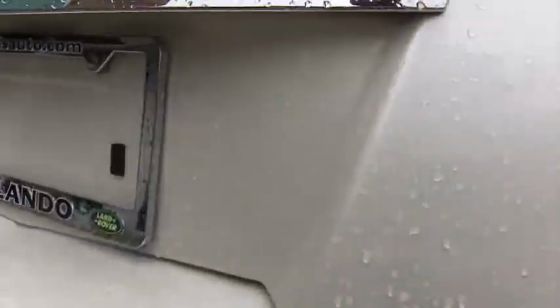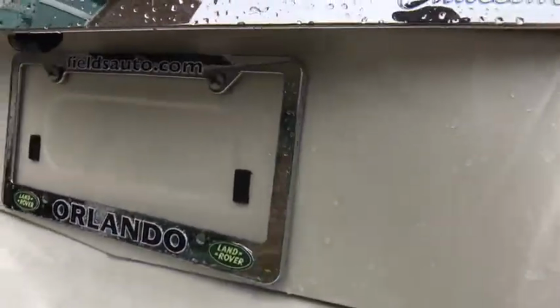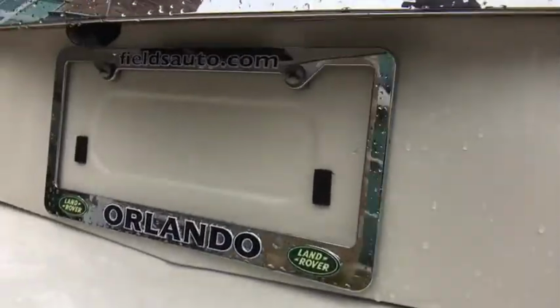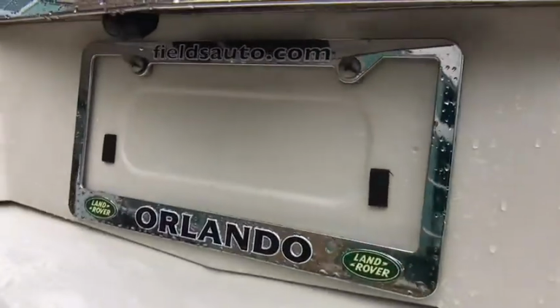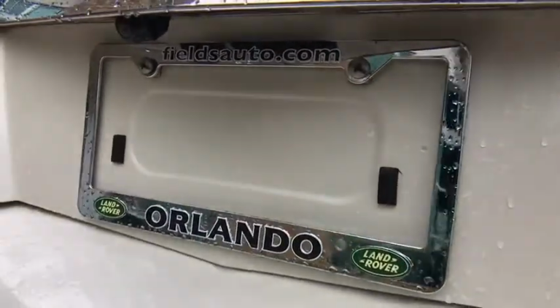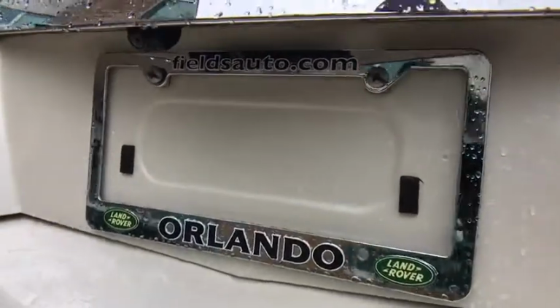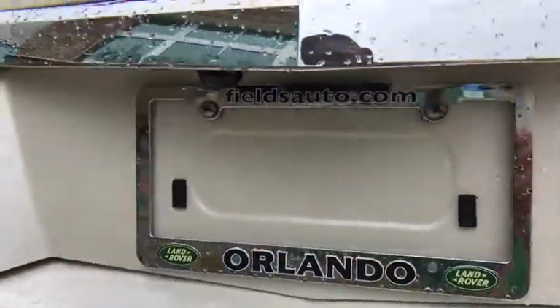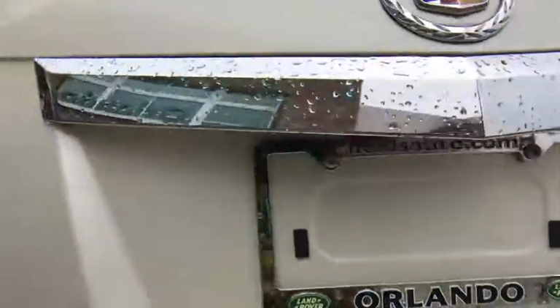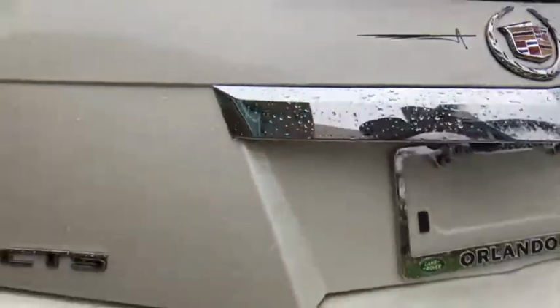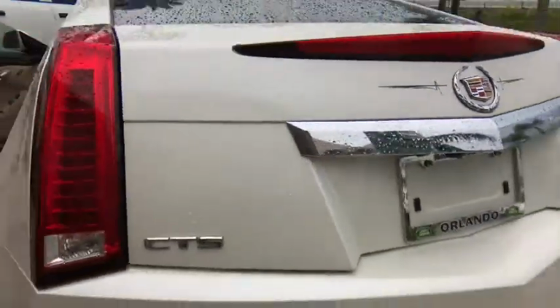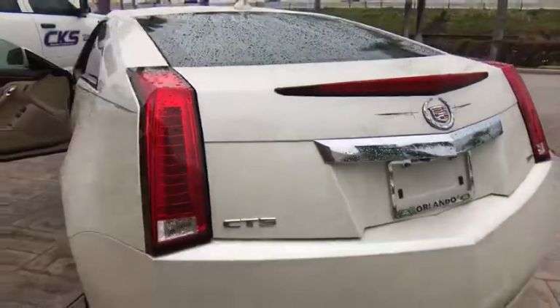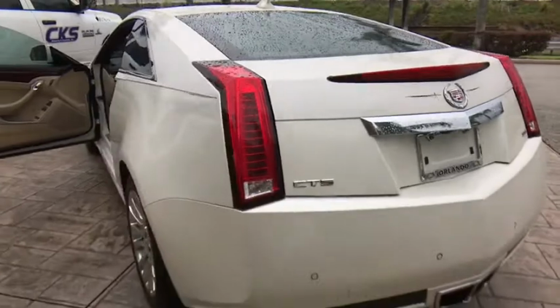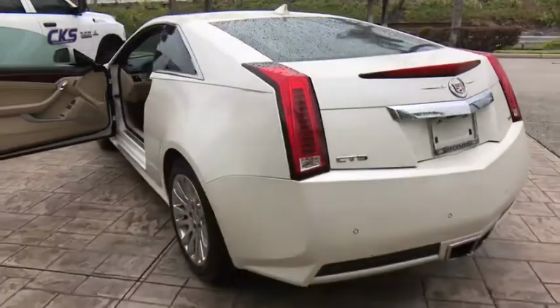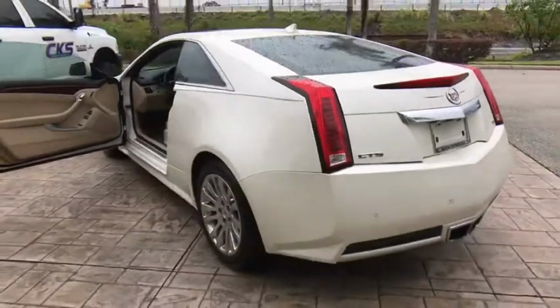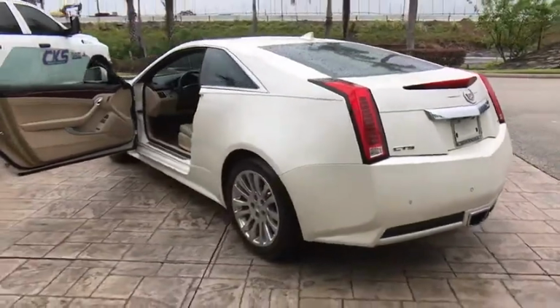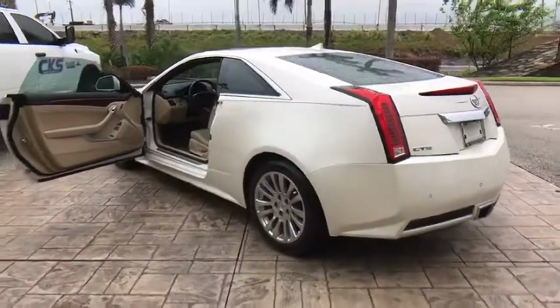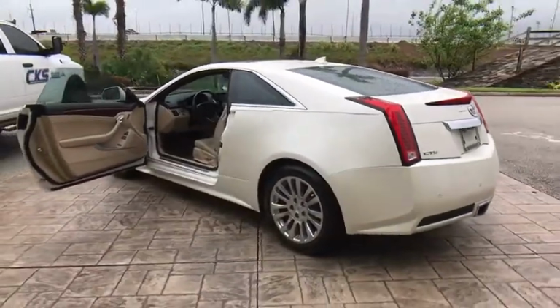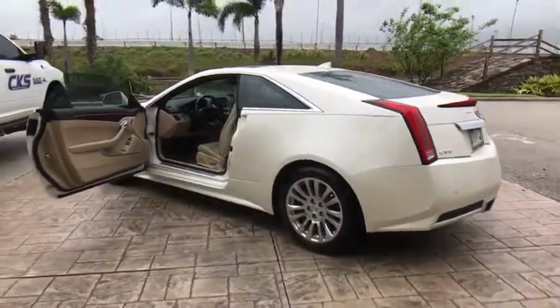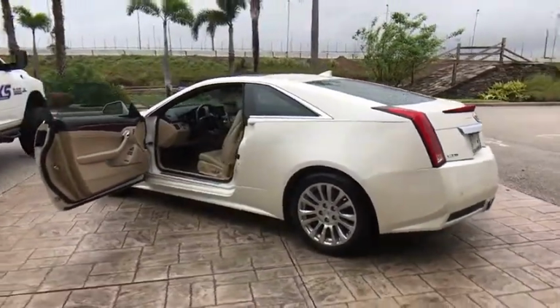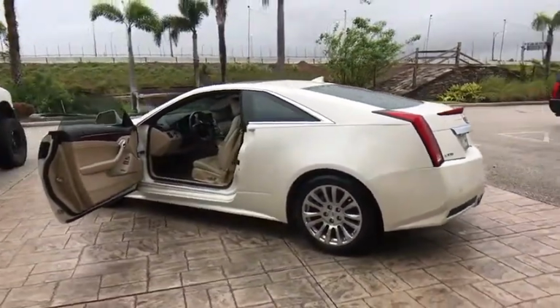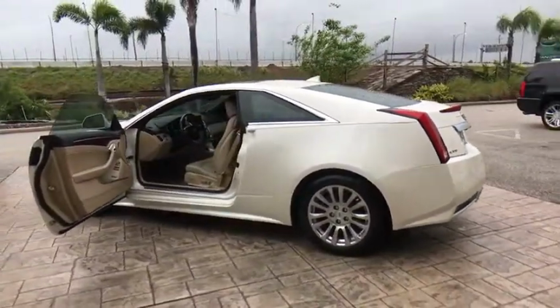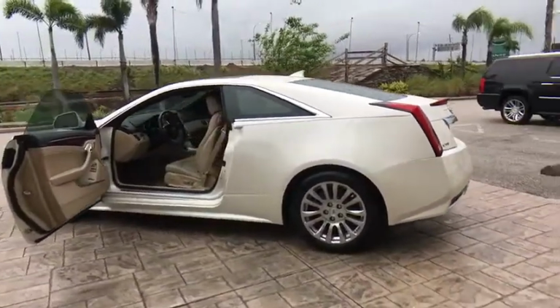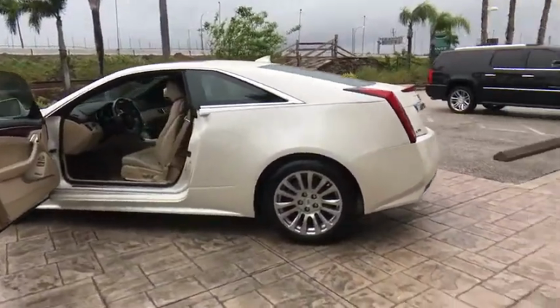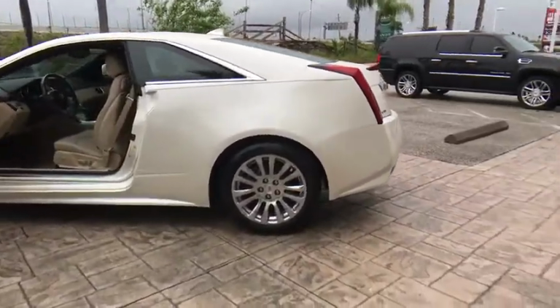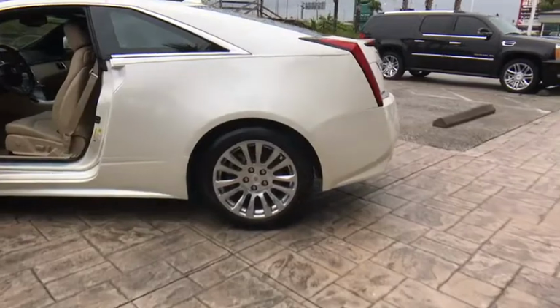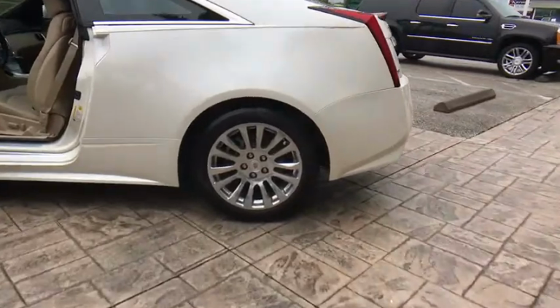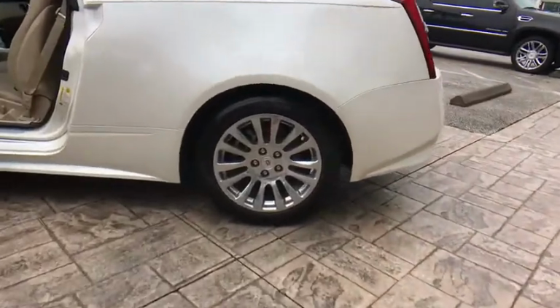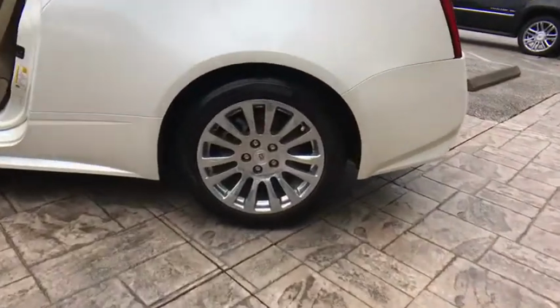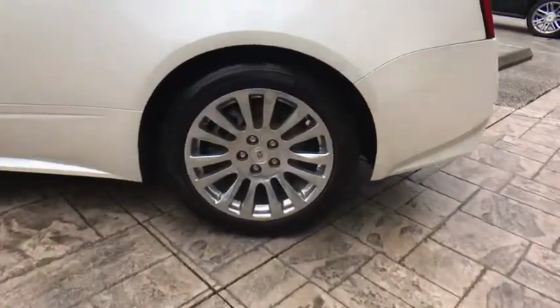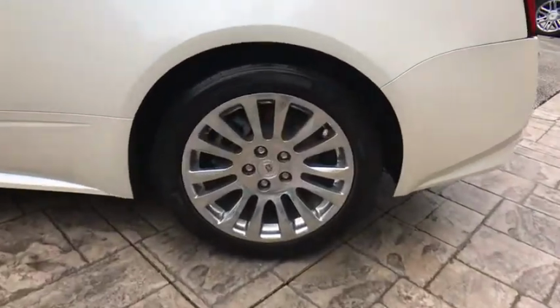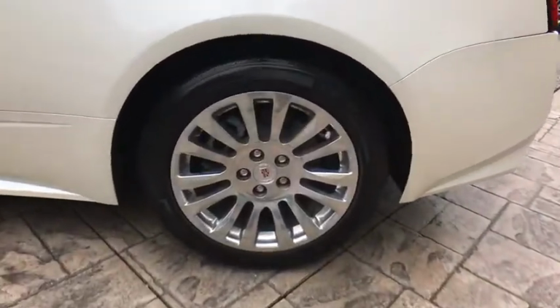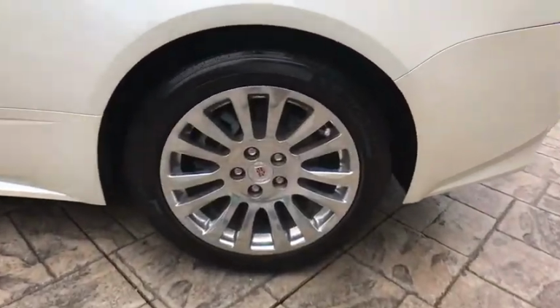Power passenger seat, navigation system, traction control, steering wheel audio control, keyless entry, stability control, remote engine start, backup camera, anti-lock braking system, leather-wrapped steering wheel.